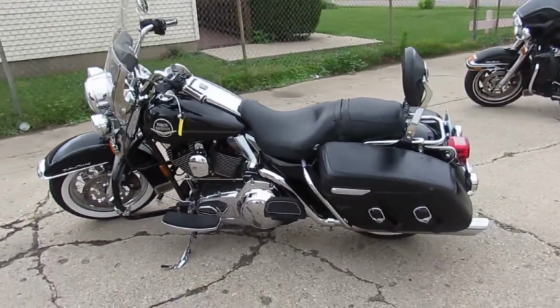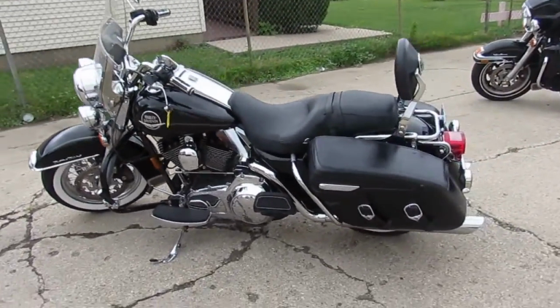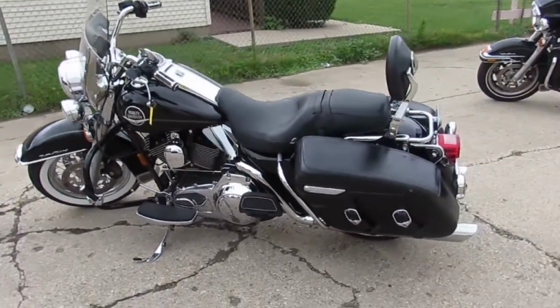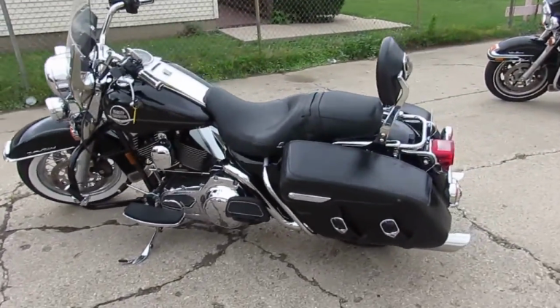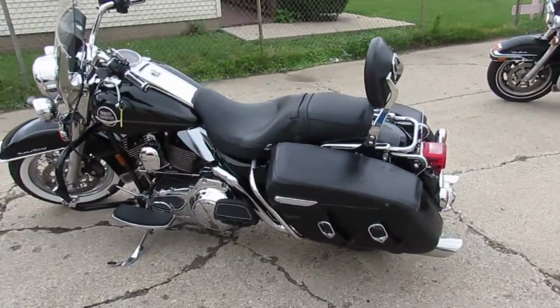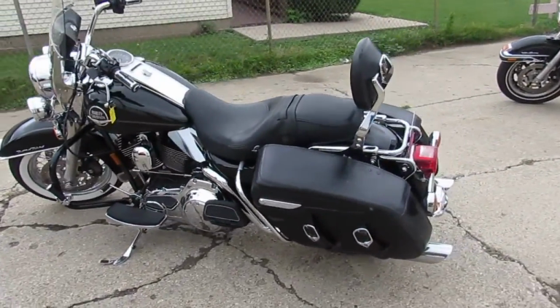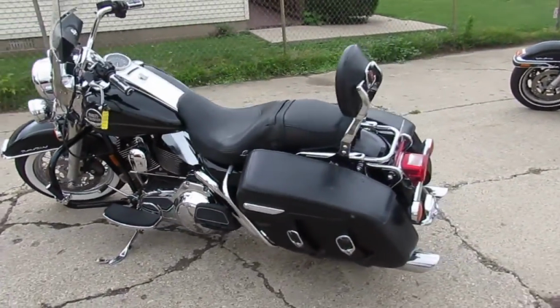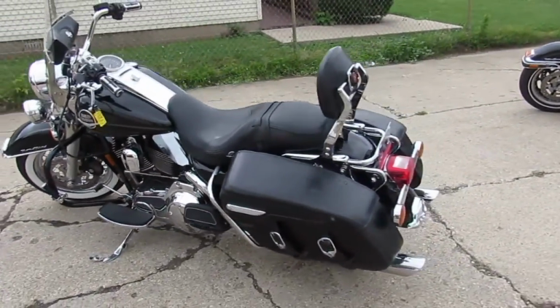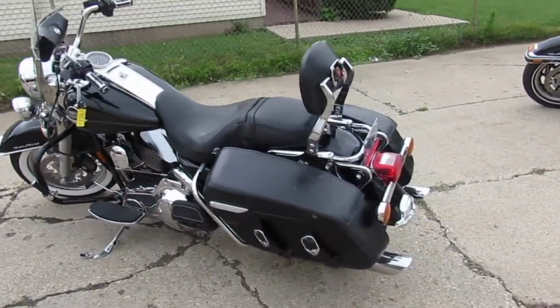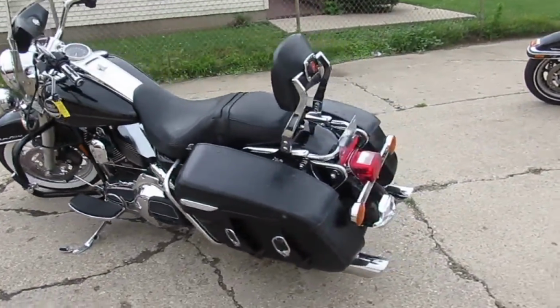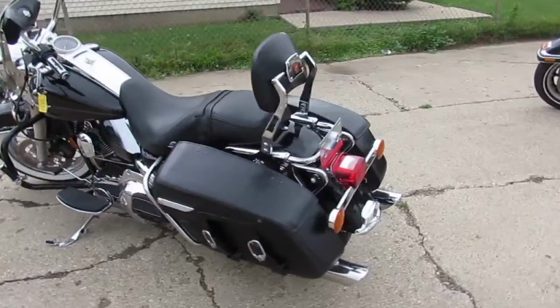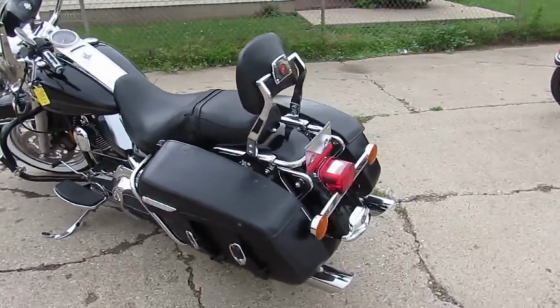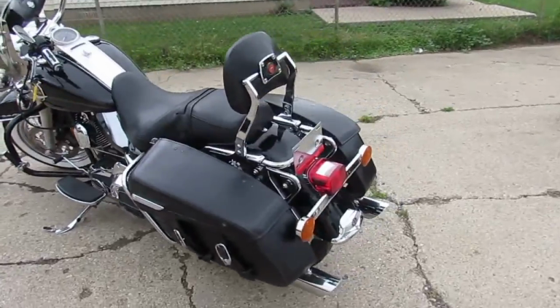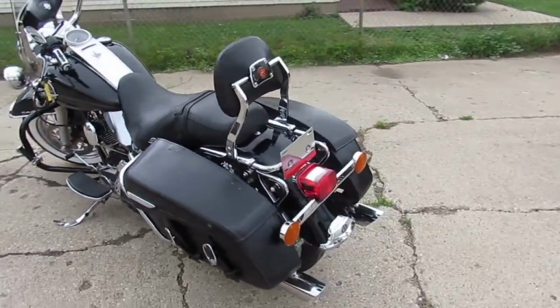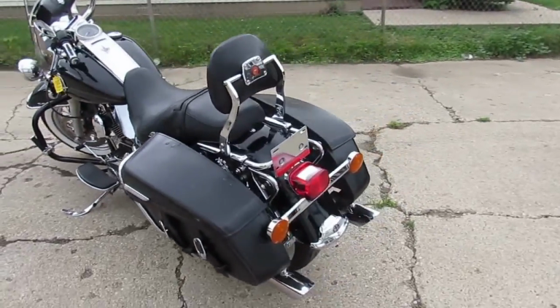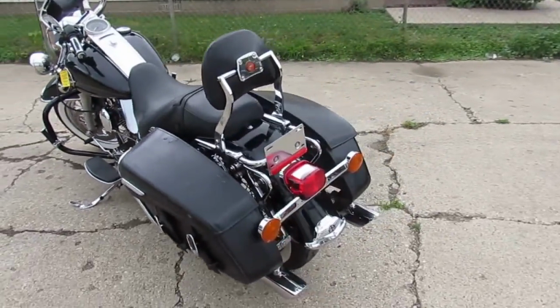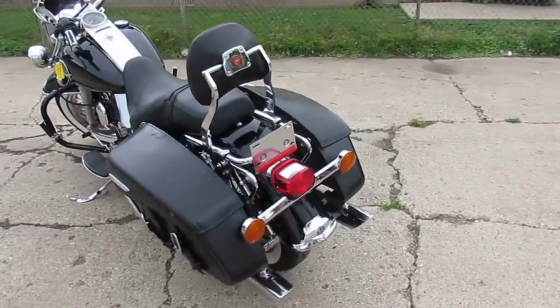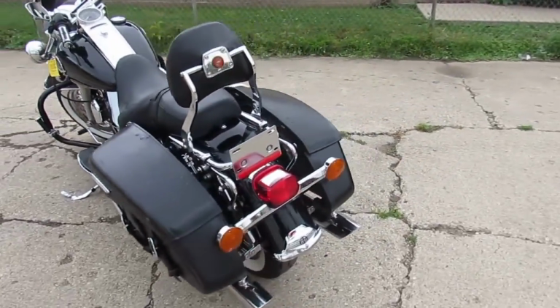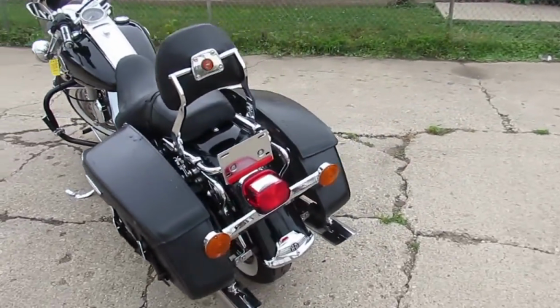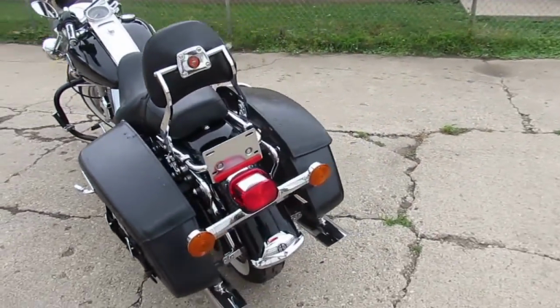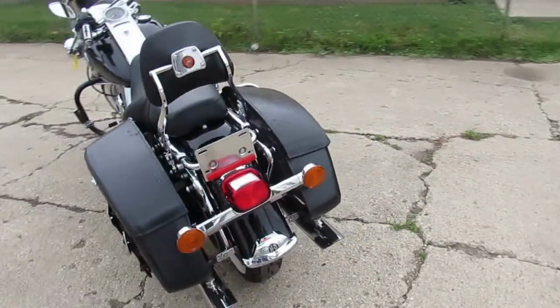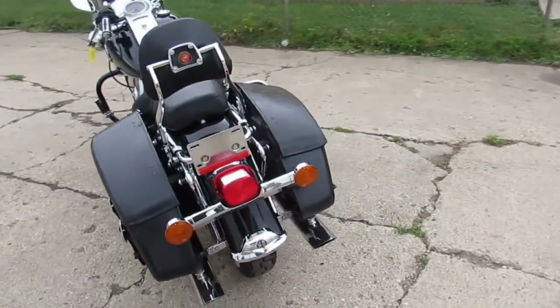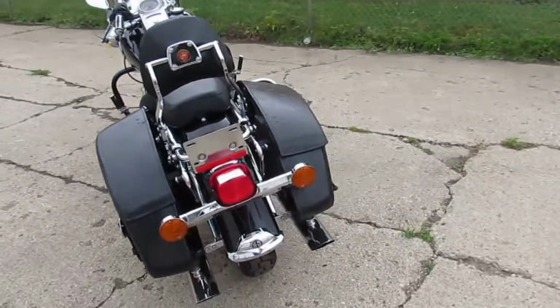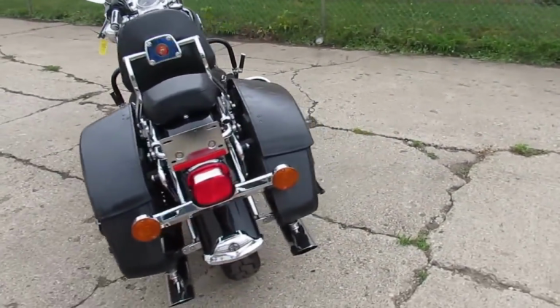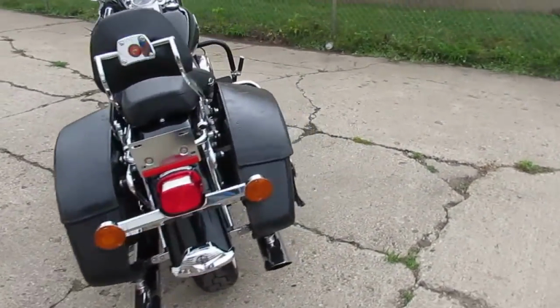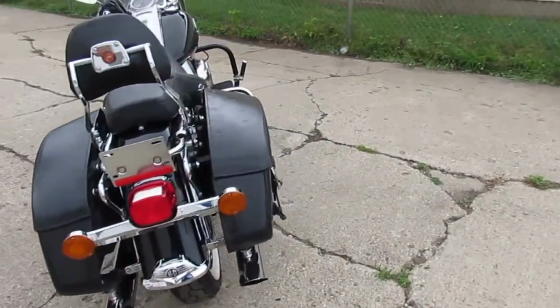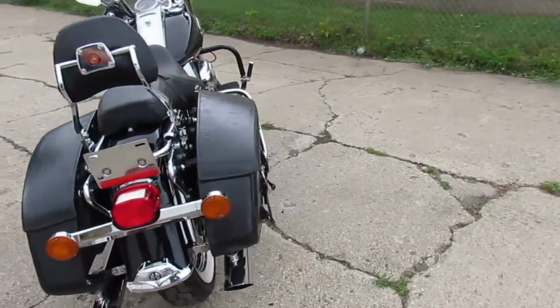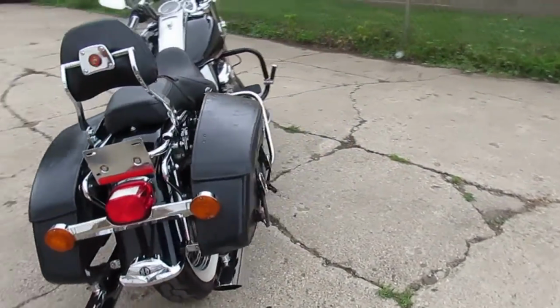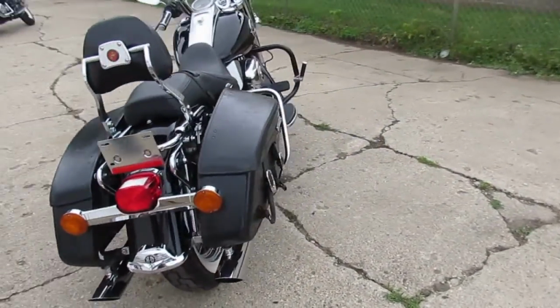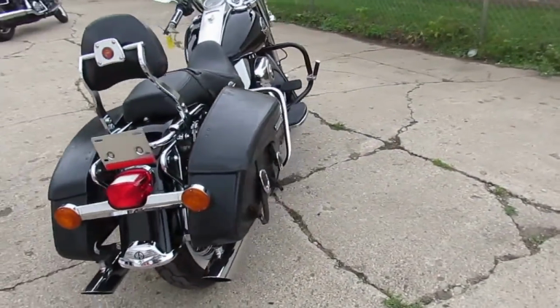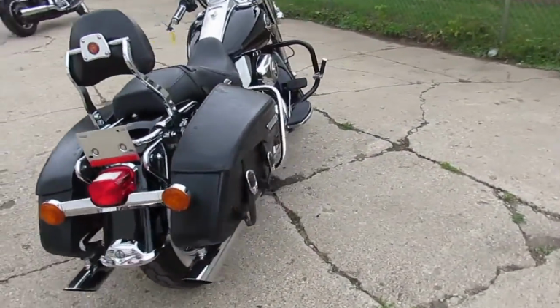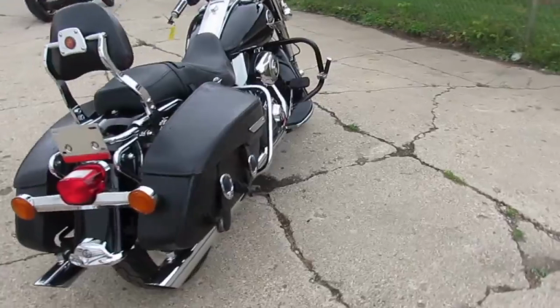Visit our website at approvalpowersports.com. We've got over 400 used bikes and over 250 used Harleys. Call today and you can ride today.